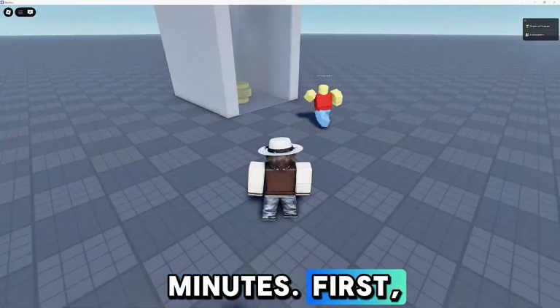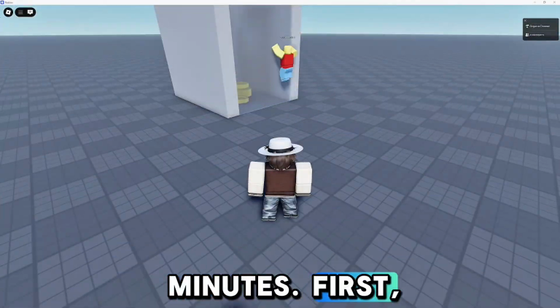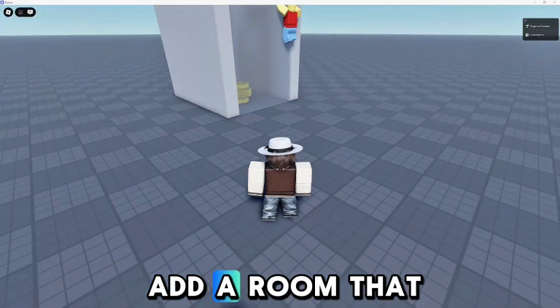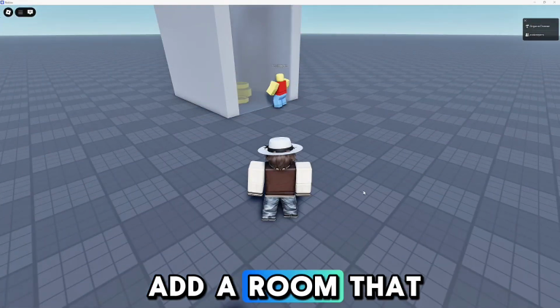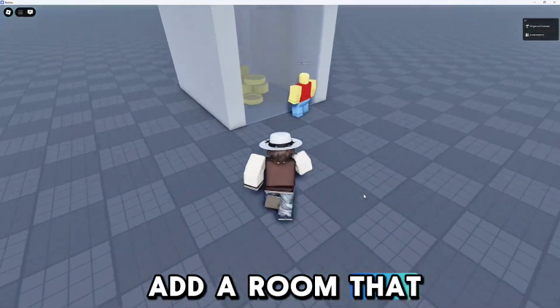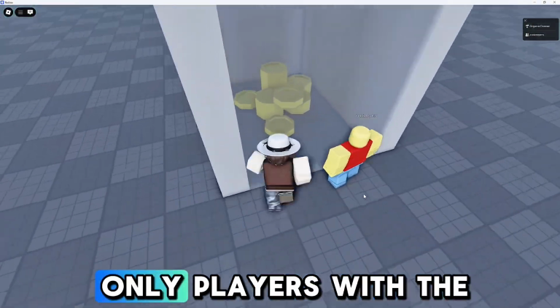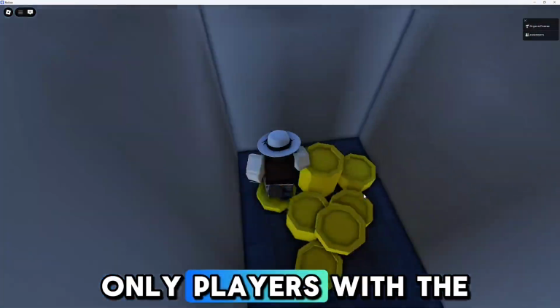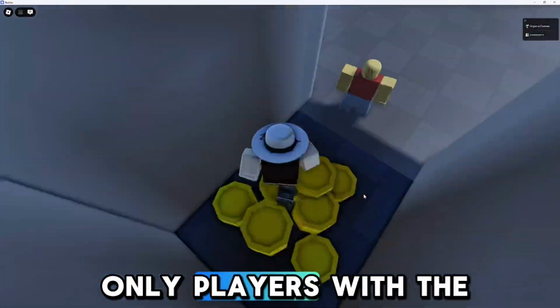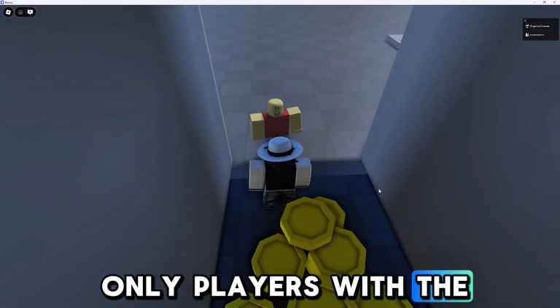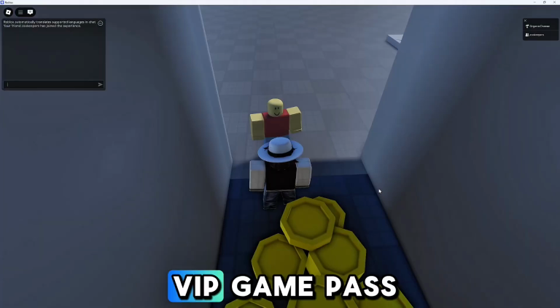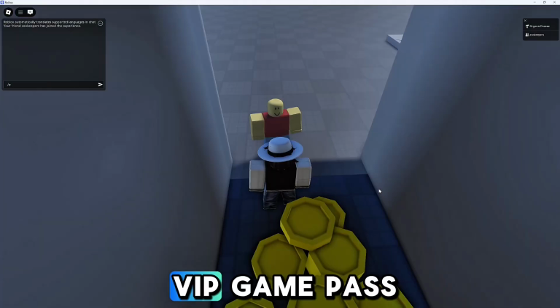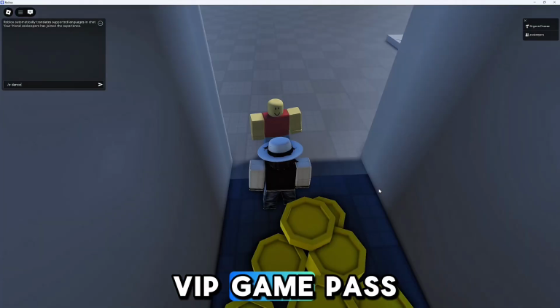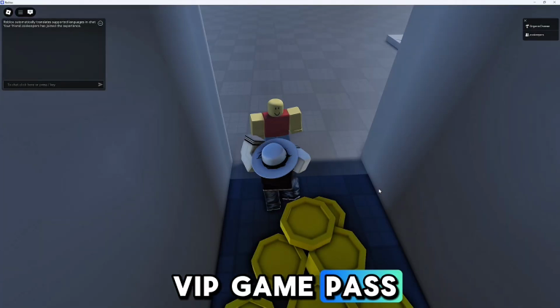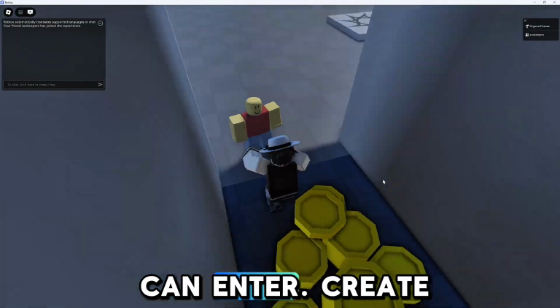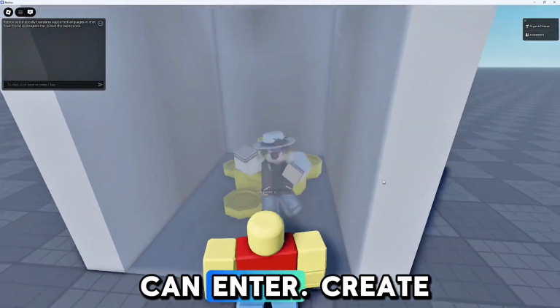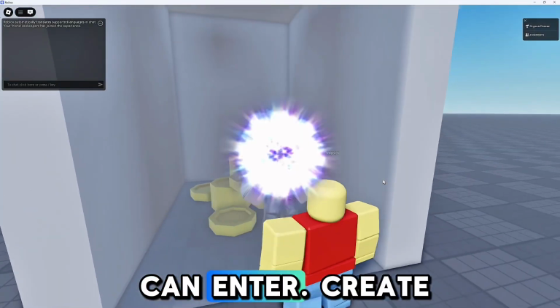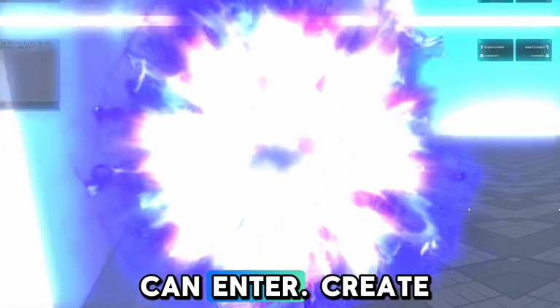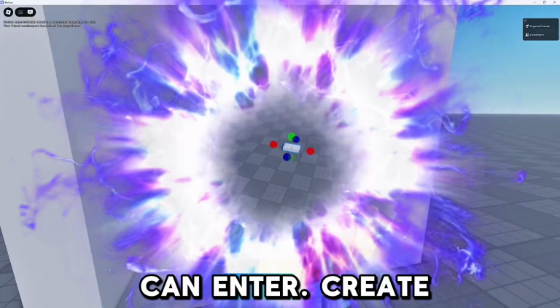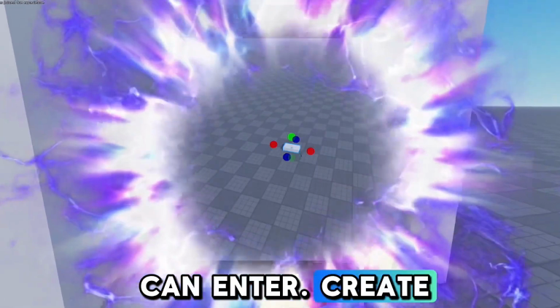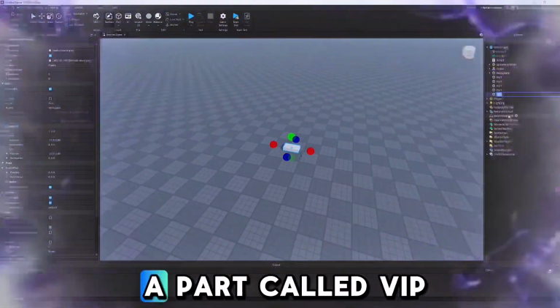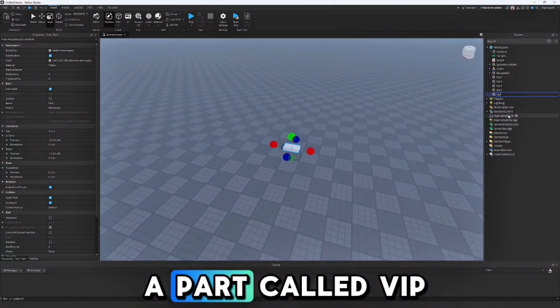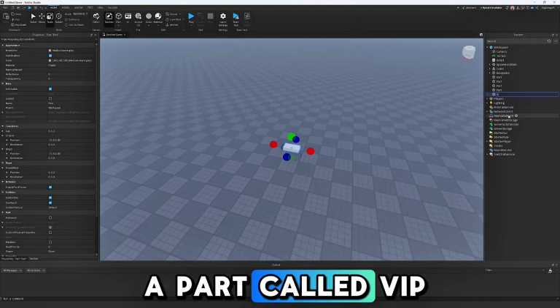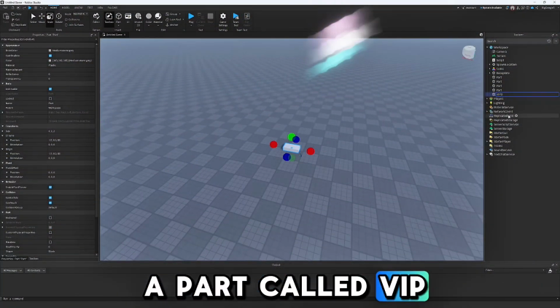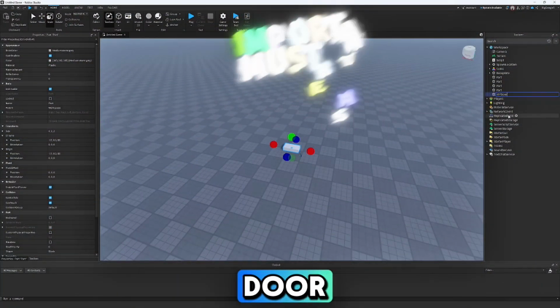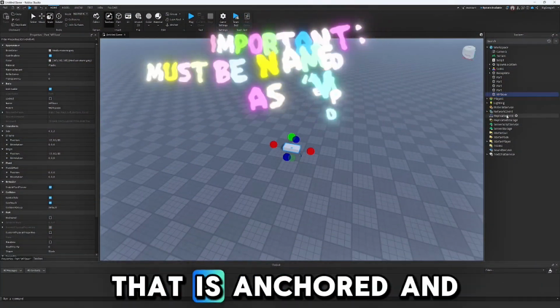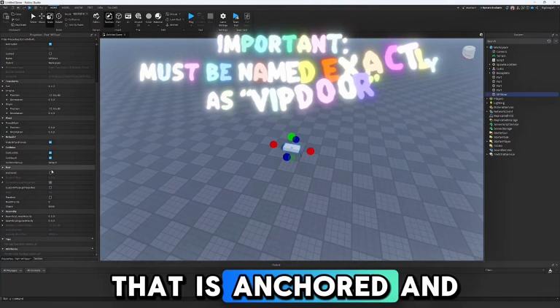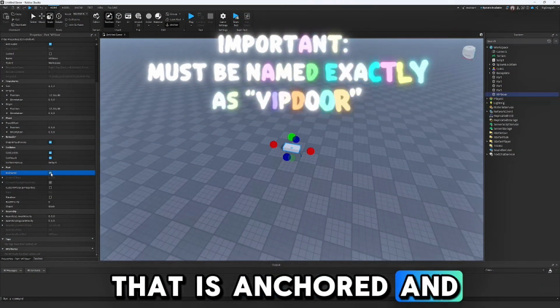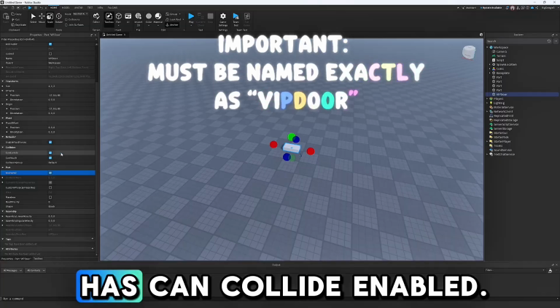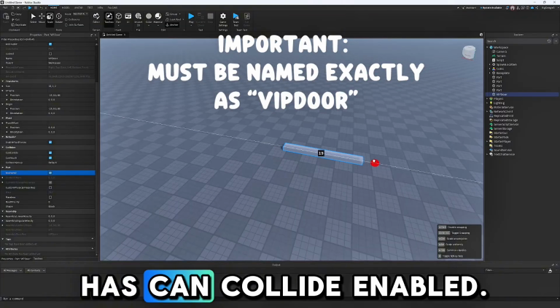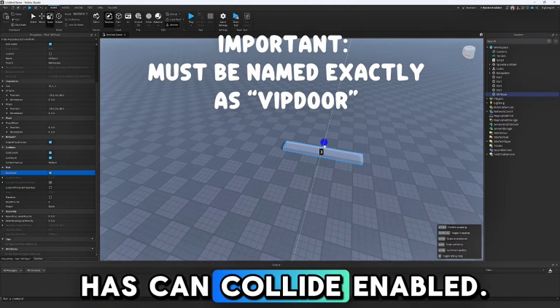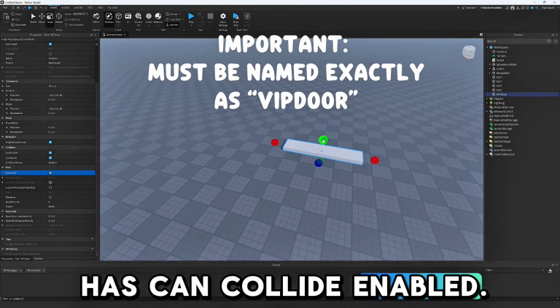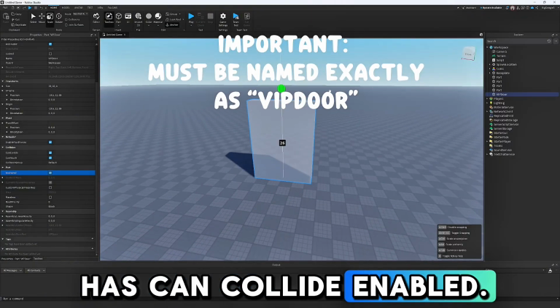First, add a room that only players with the VIP Game Pass can enter. Create a part called VipTor that is anchored and has CanCollide enabled.